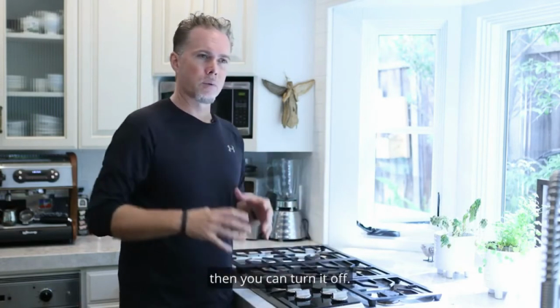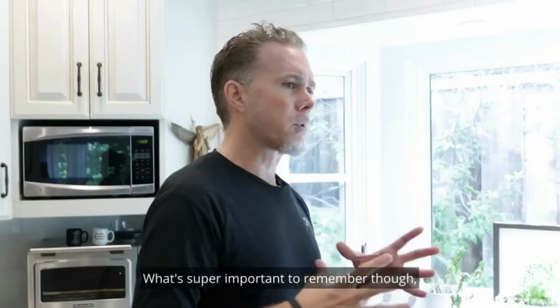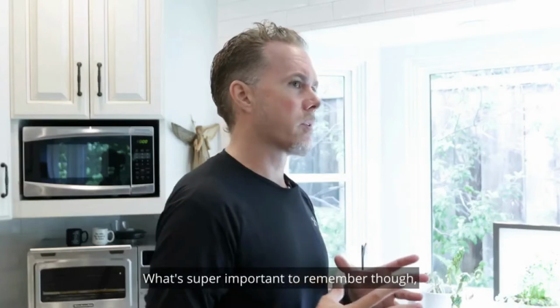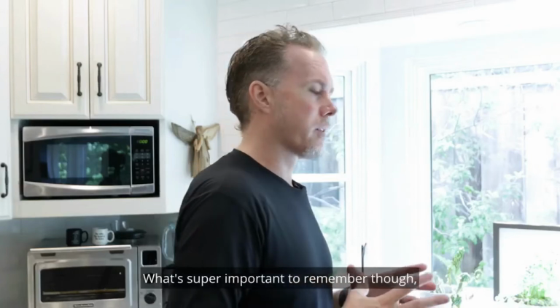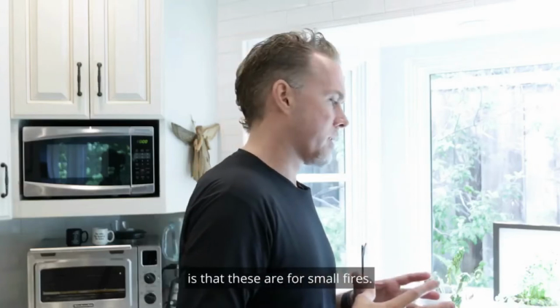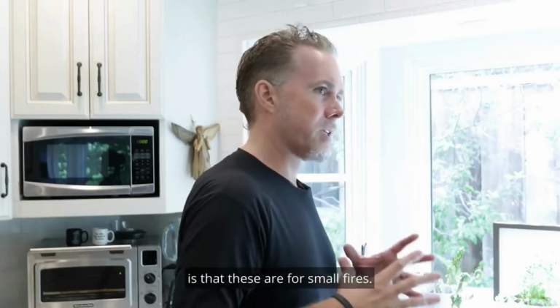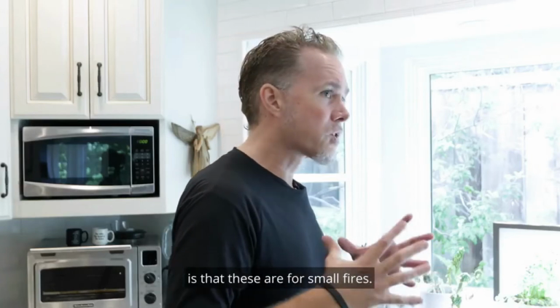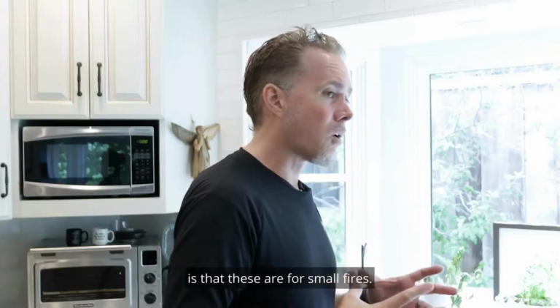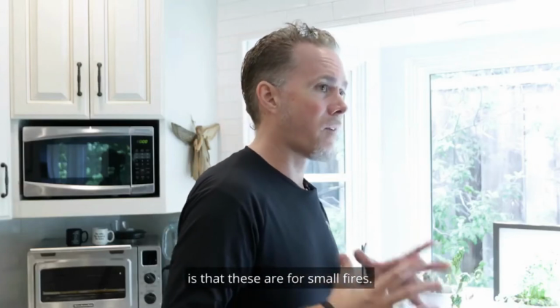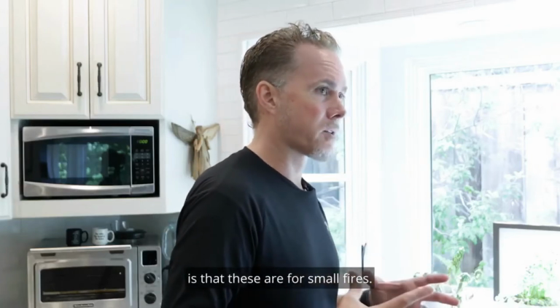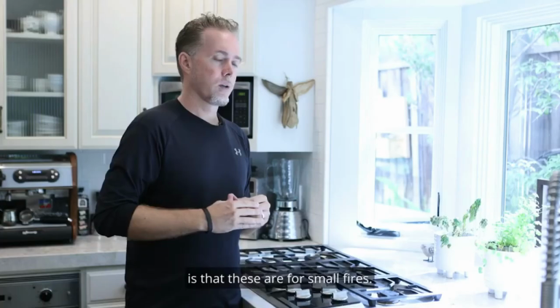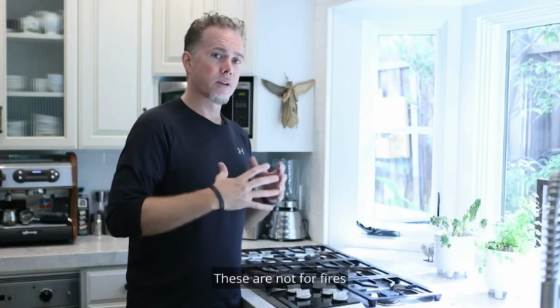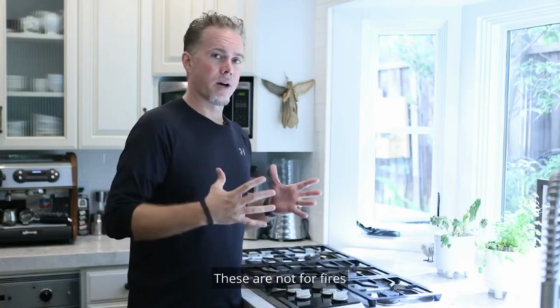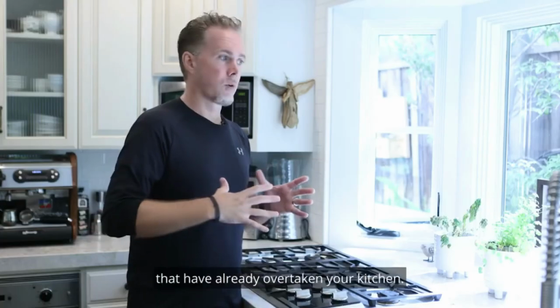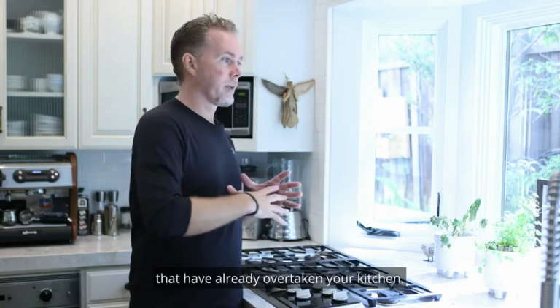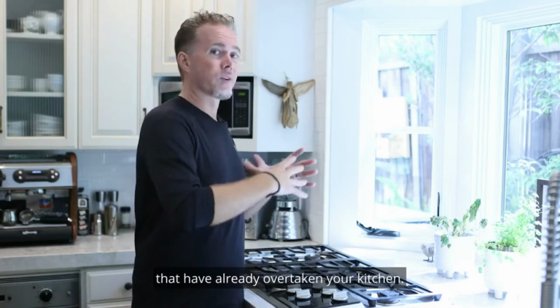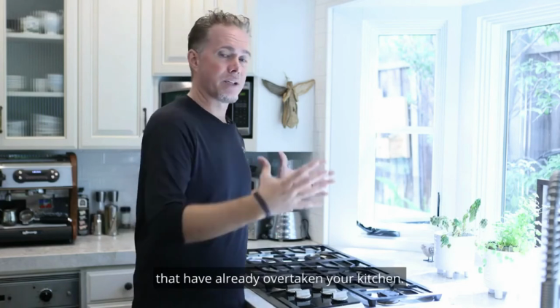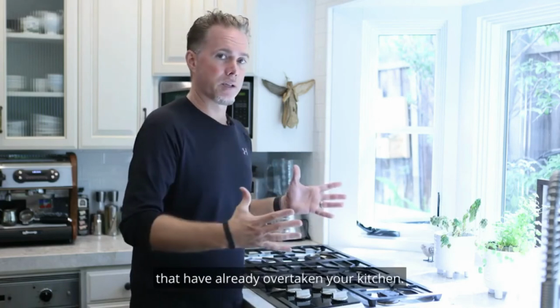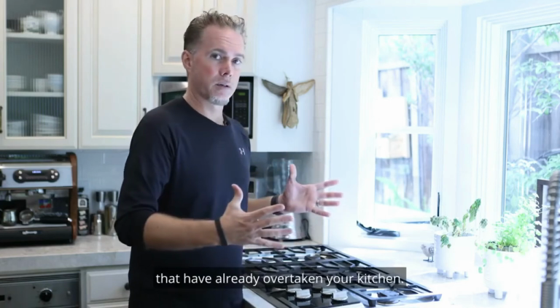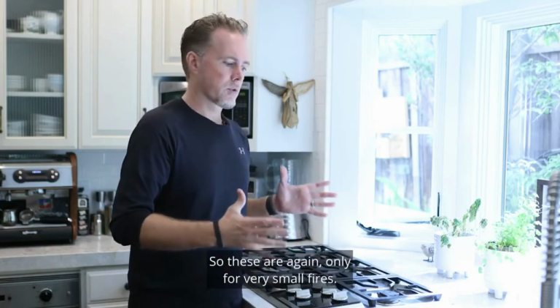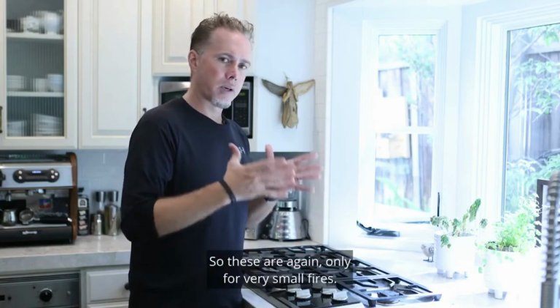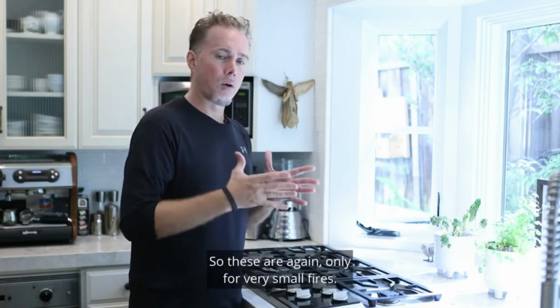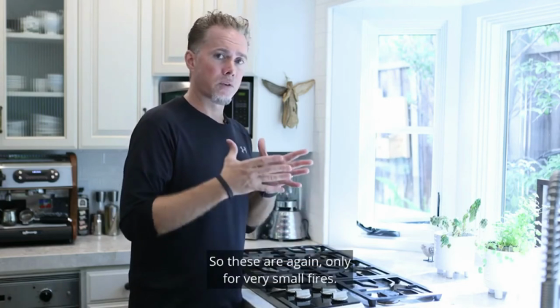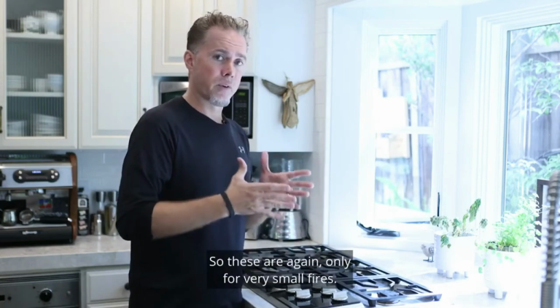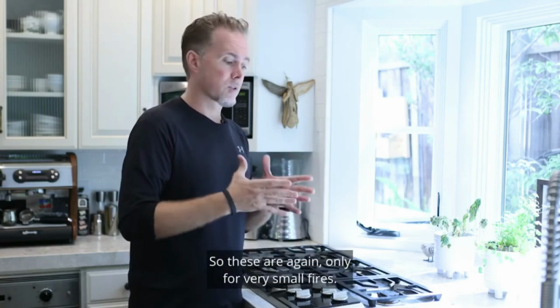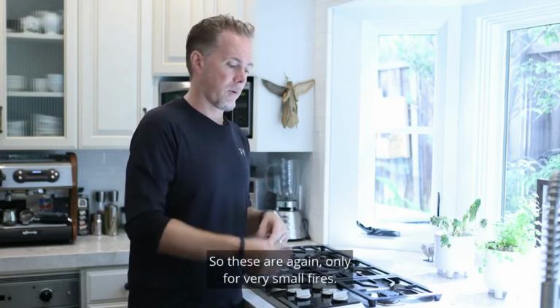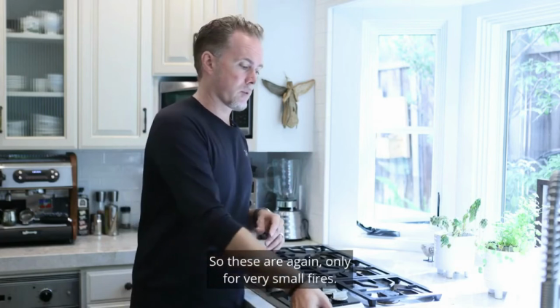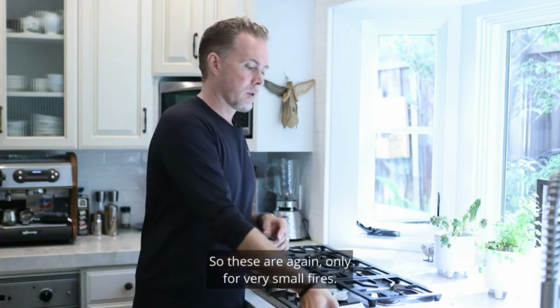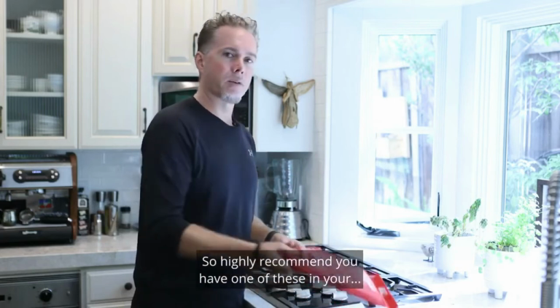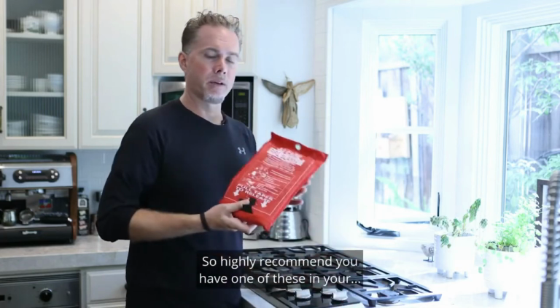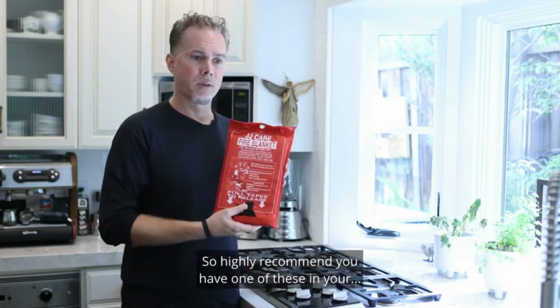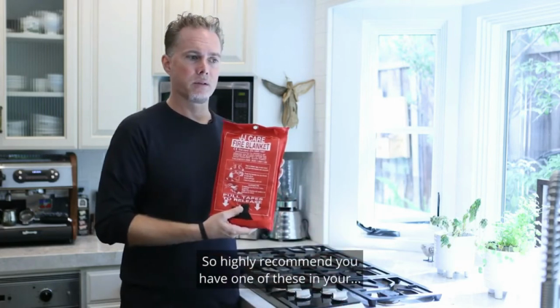What's super important to remember is that these are for small fires. These are not for fires that have already overtaken your kitchen — these are only for very small fires.